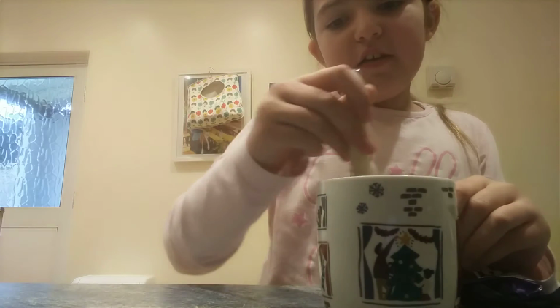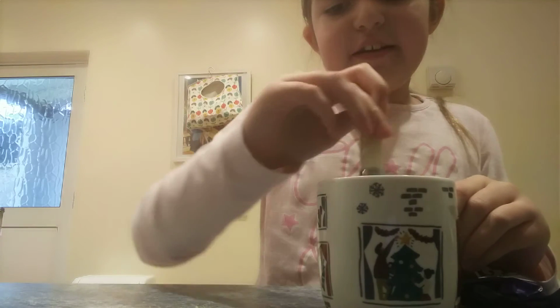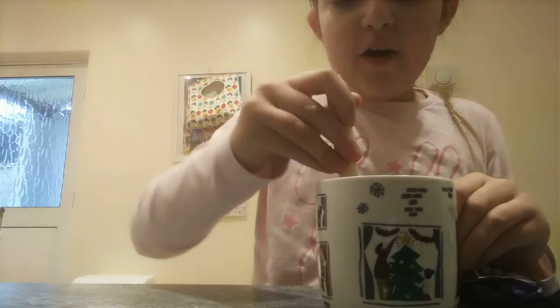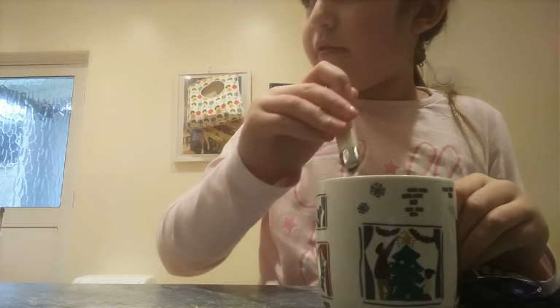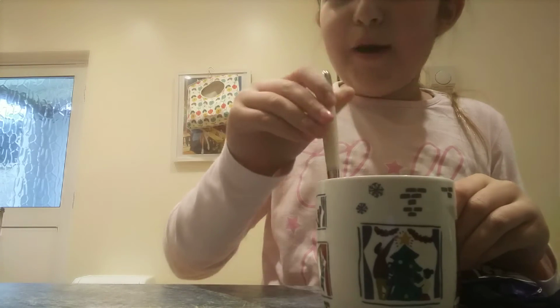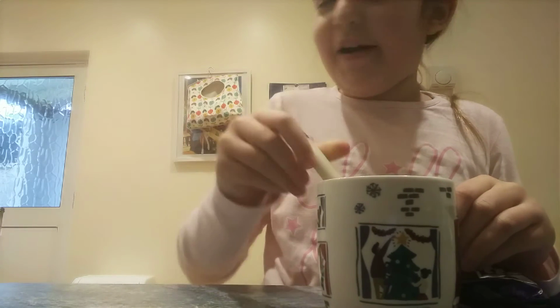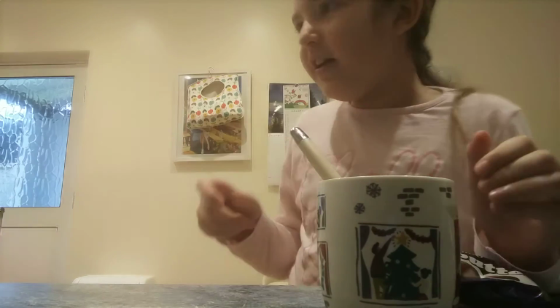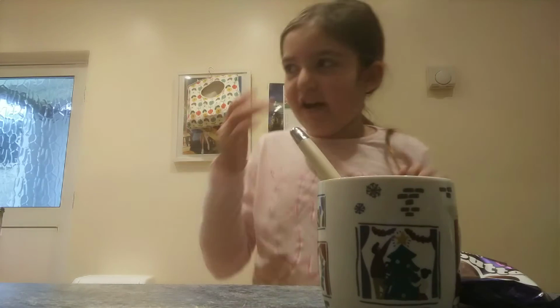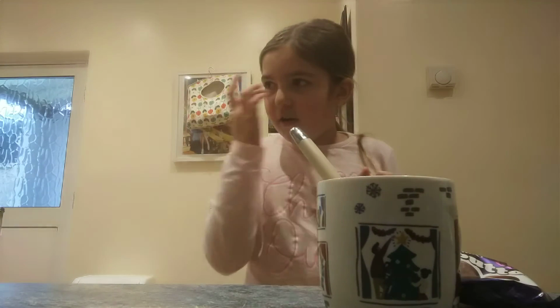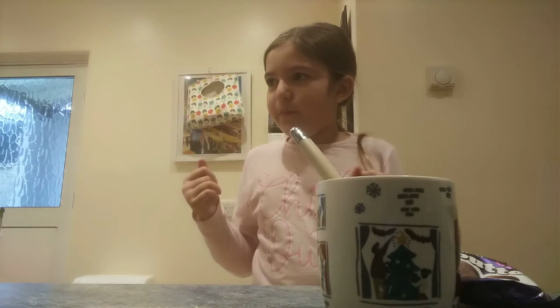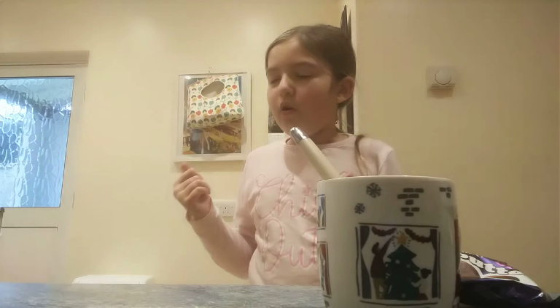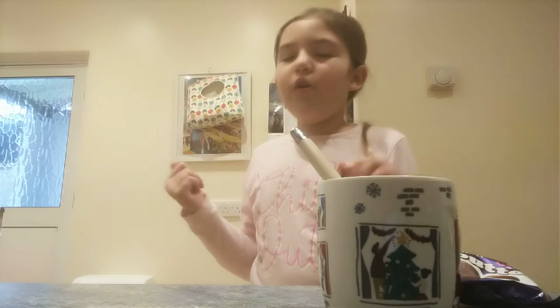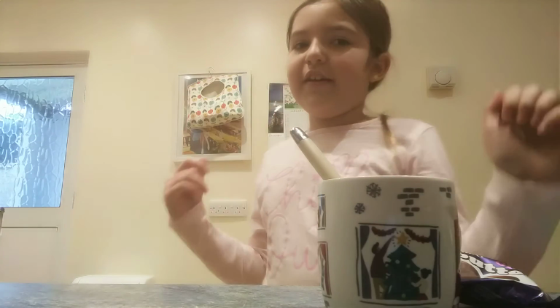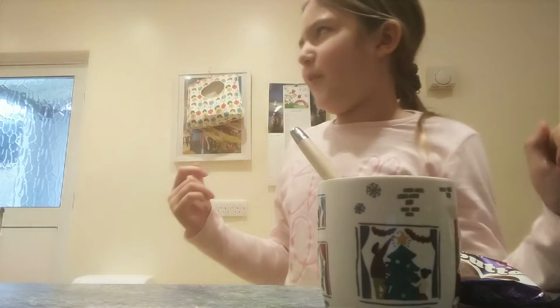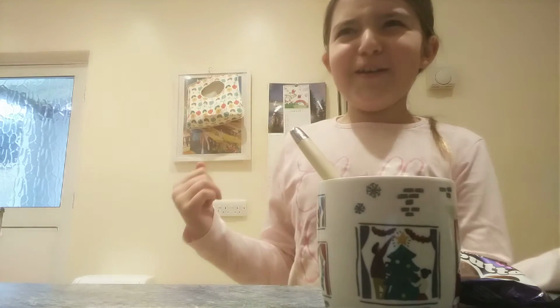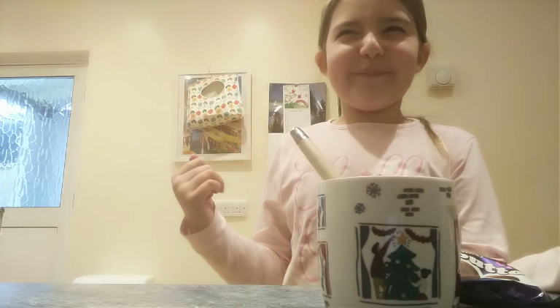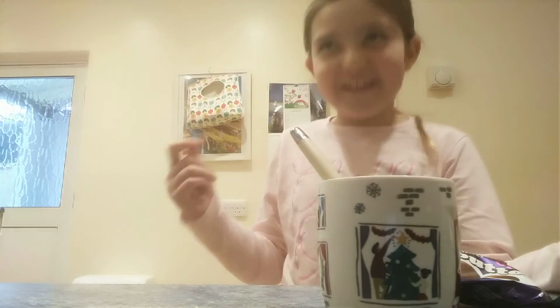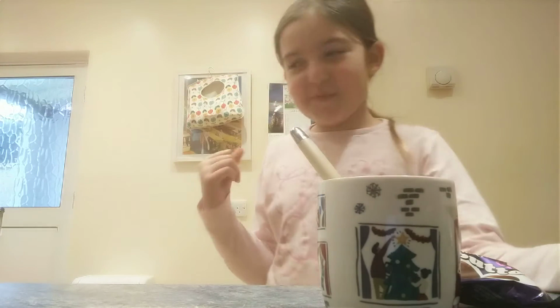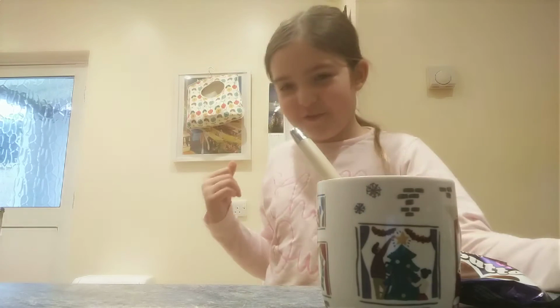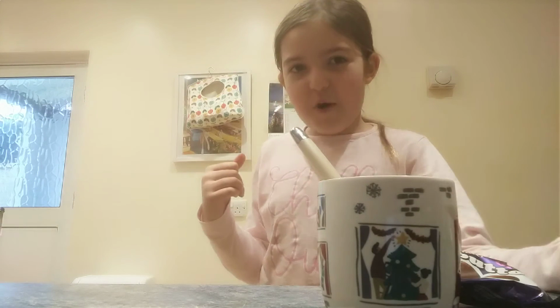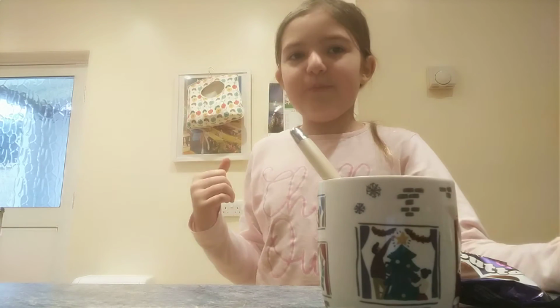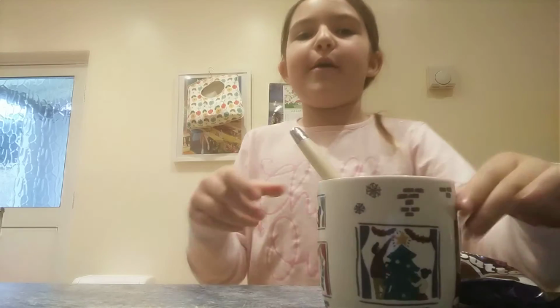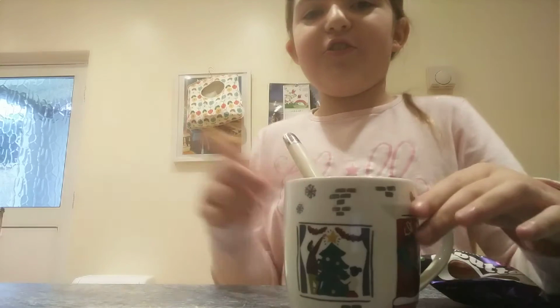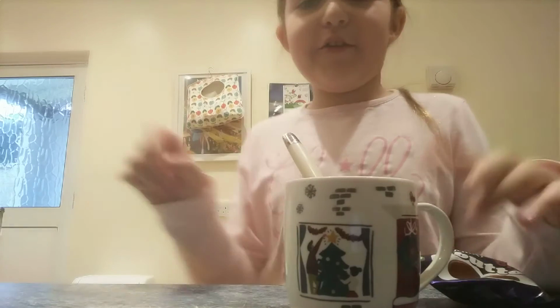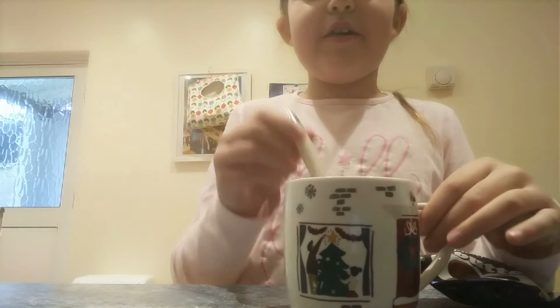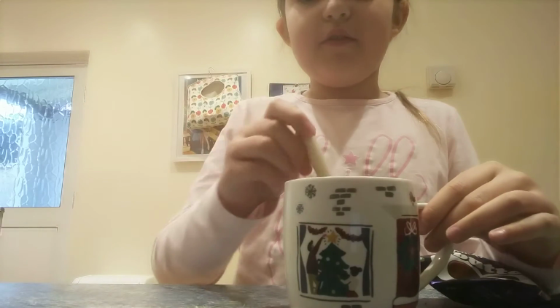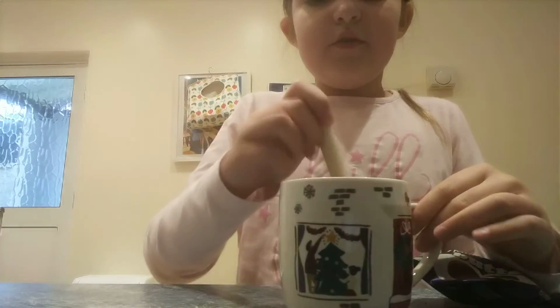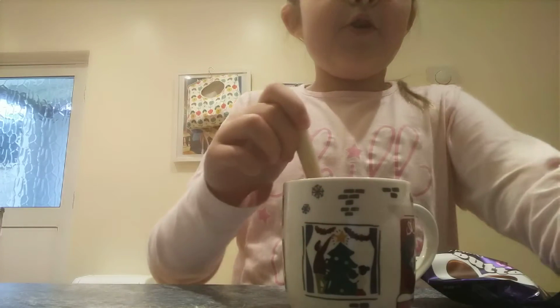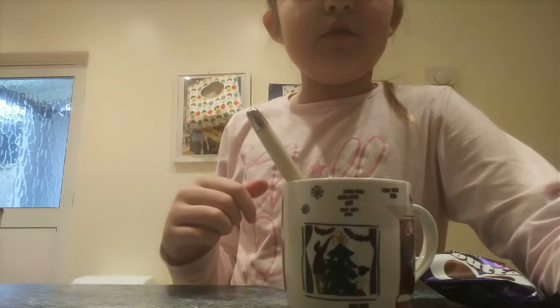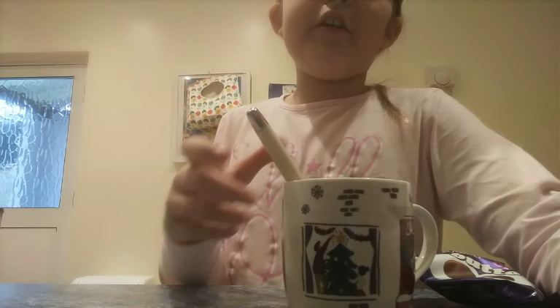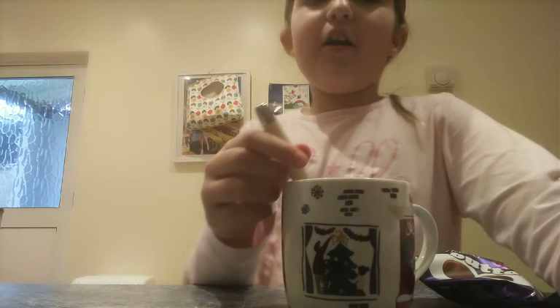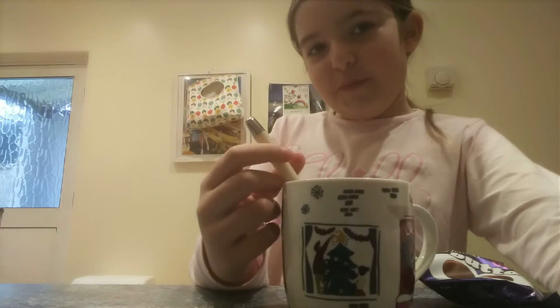And now, in the microwave, we are hottening up — hottening up? And we're going to add some milk. Making milk hot in the microwave for about one and a half to two minutes.